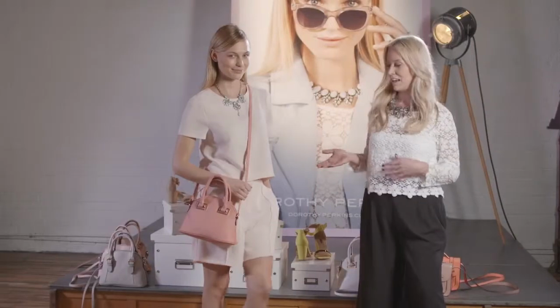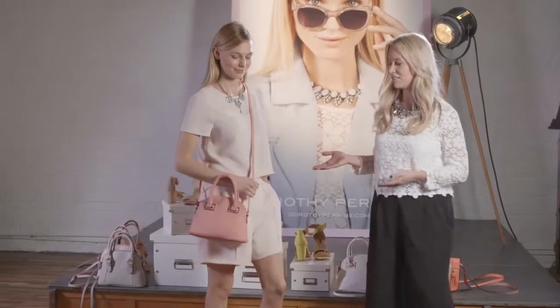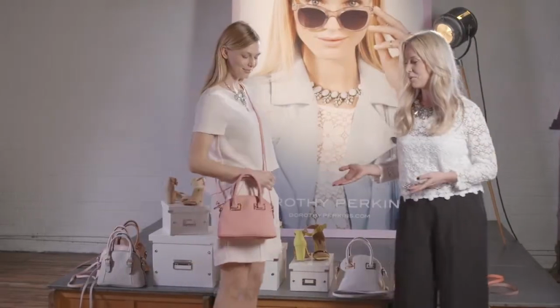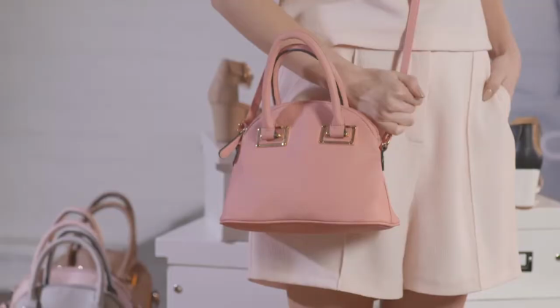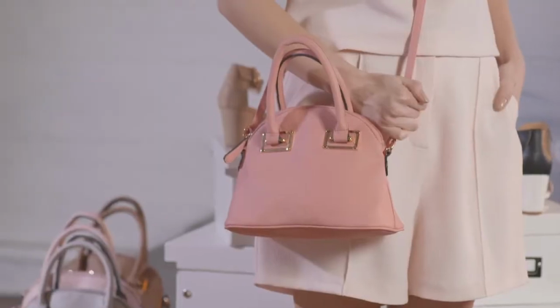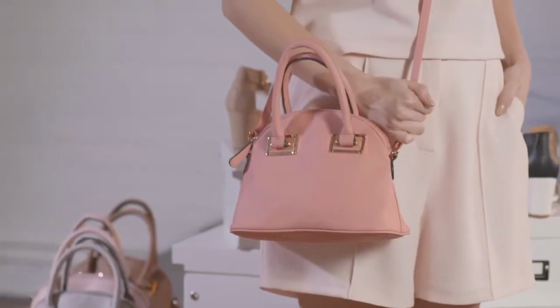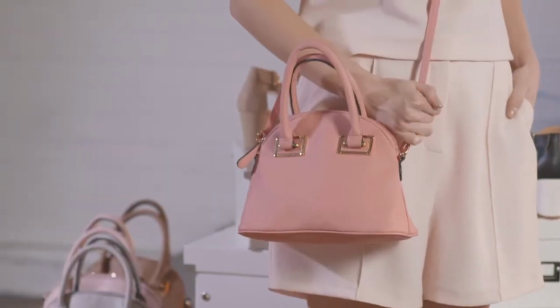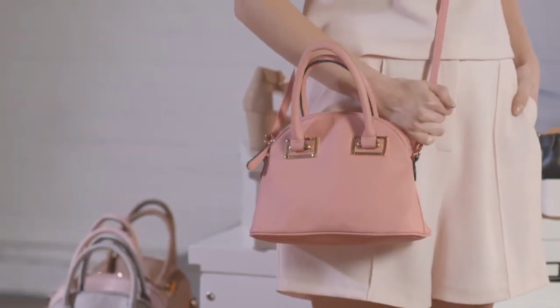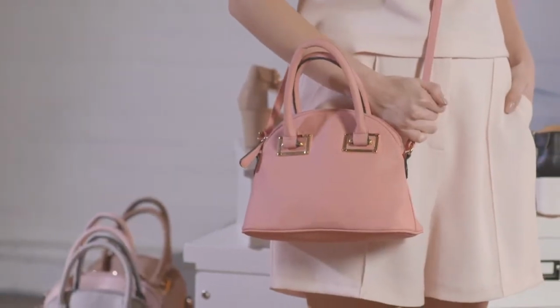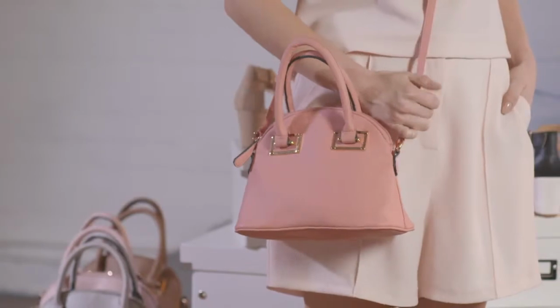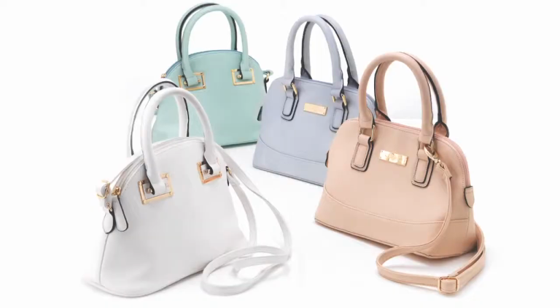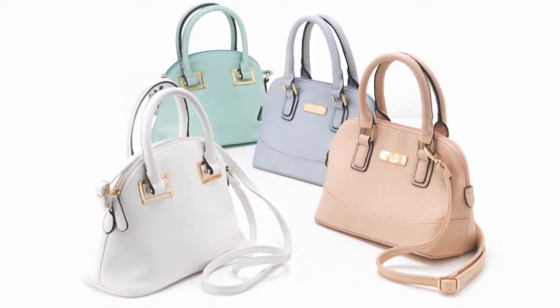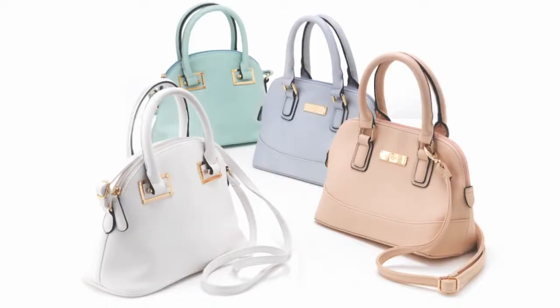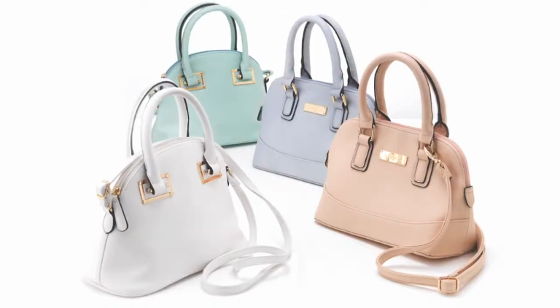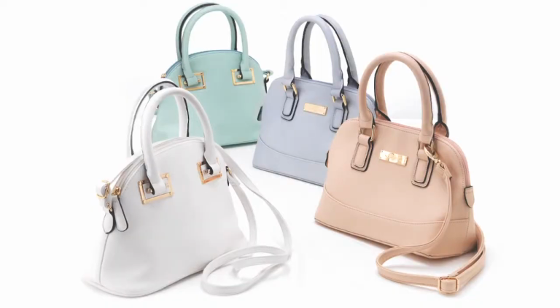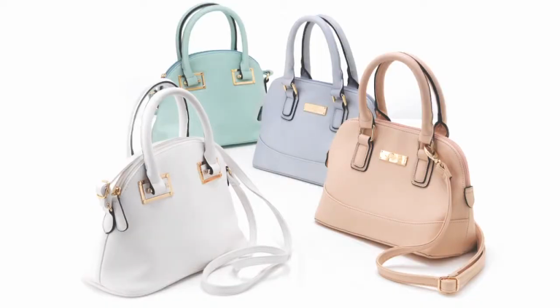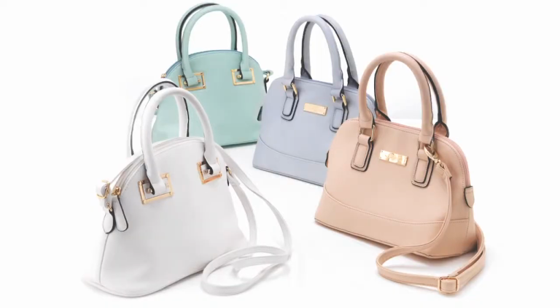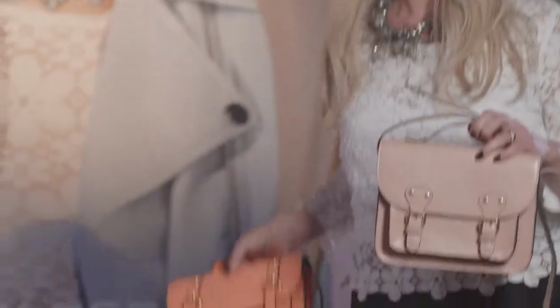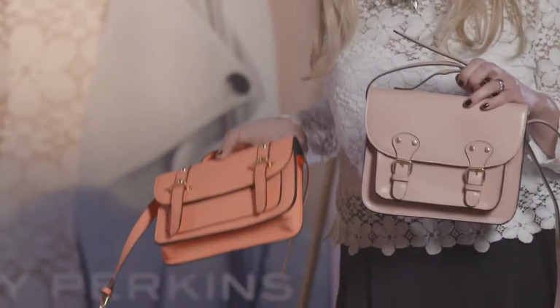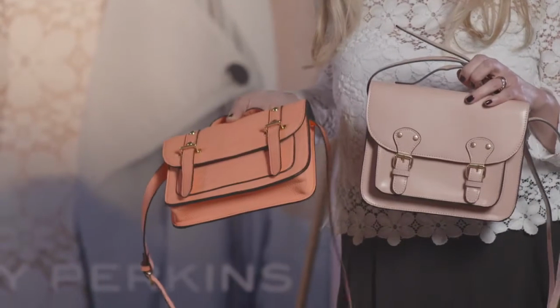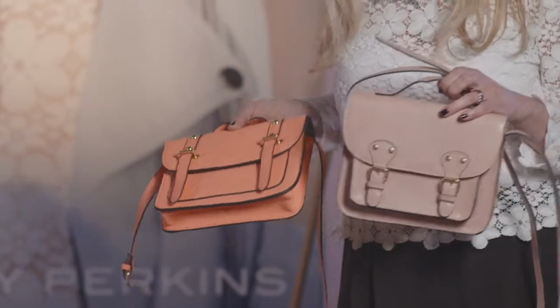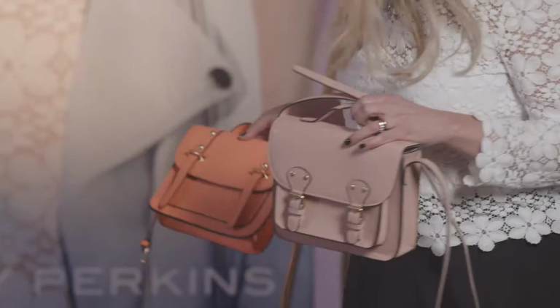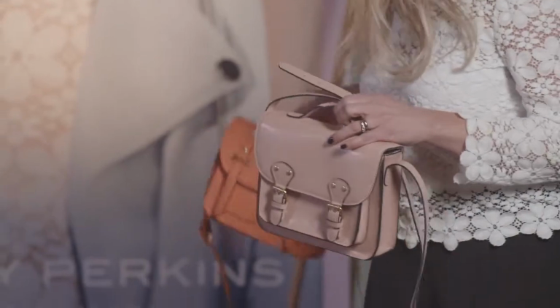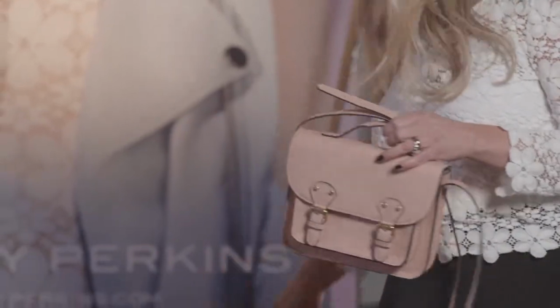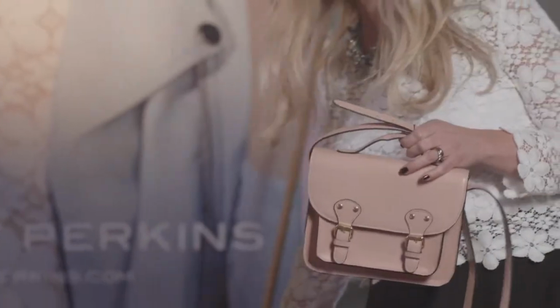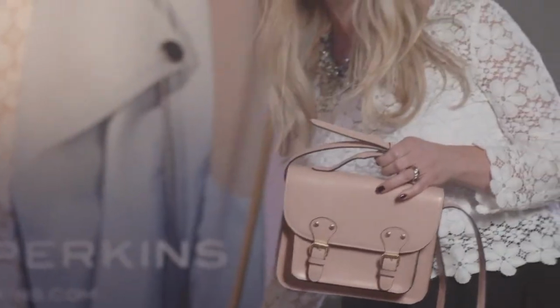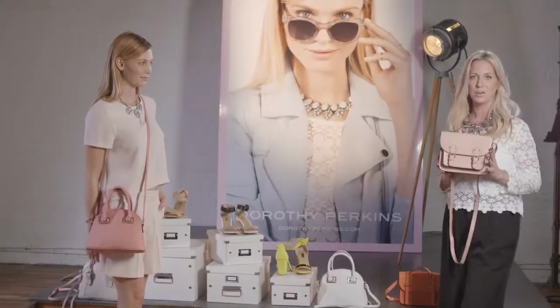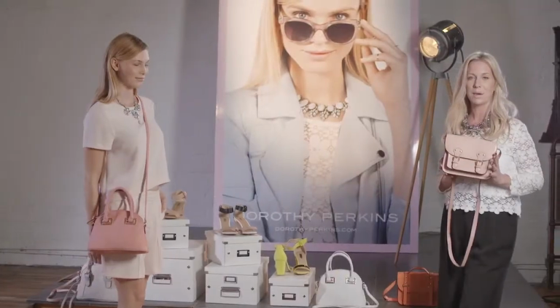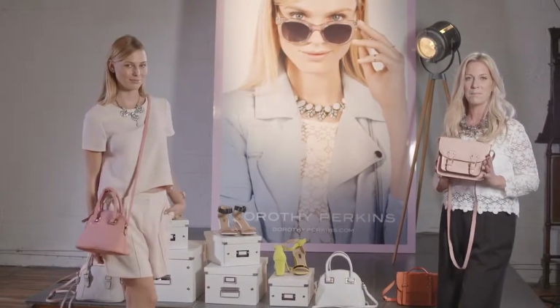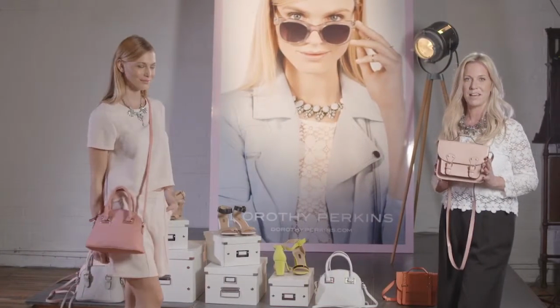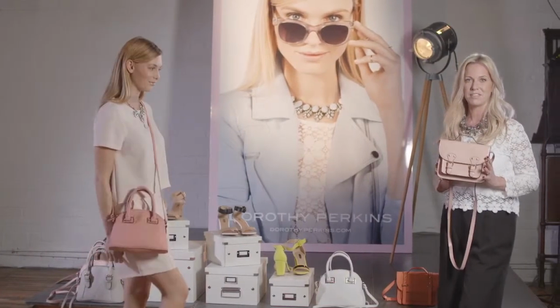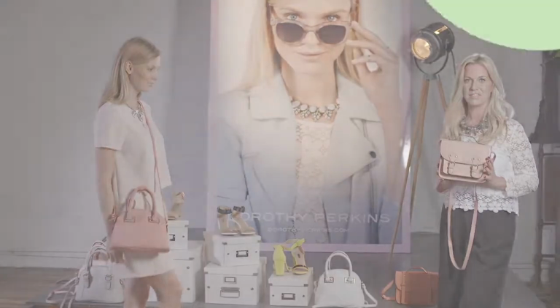As you can see here, we've got the mini bowler, which is dead cute, and we've got all the pastel colors and also key silhouettes such as satchel shapes, which look fantastic and really cute. It's like a mini must-have of the season.